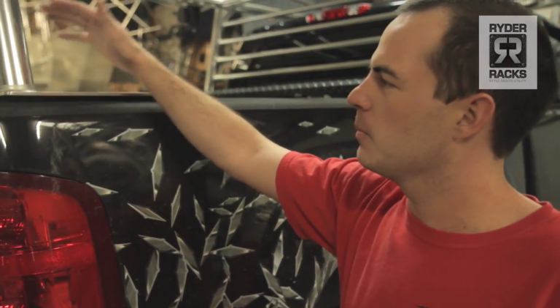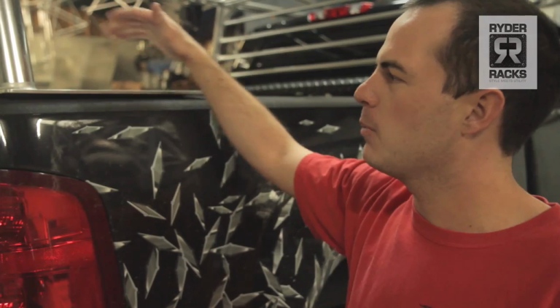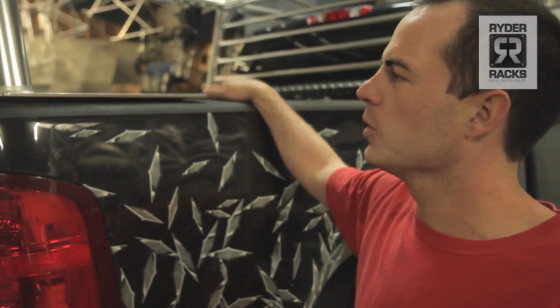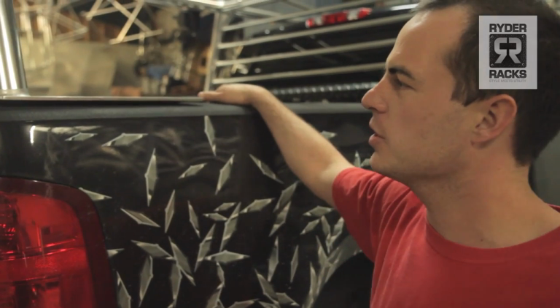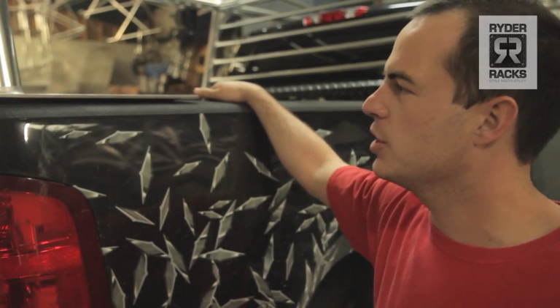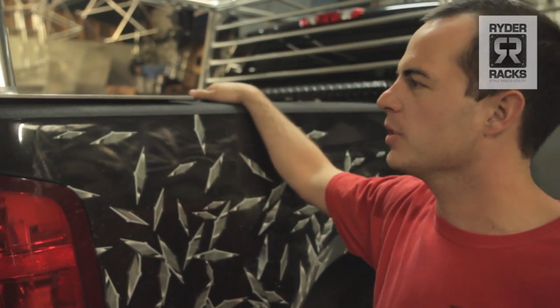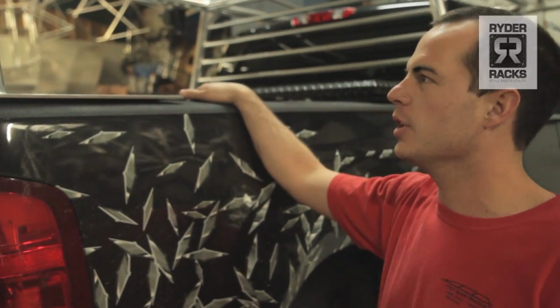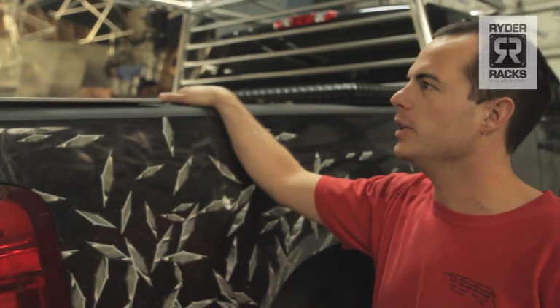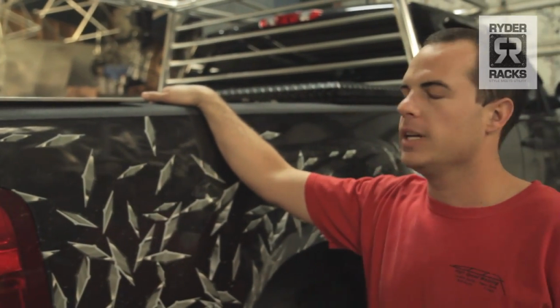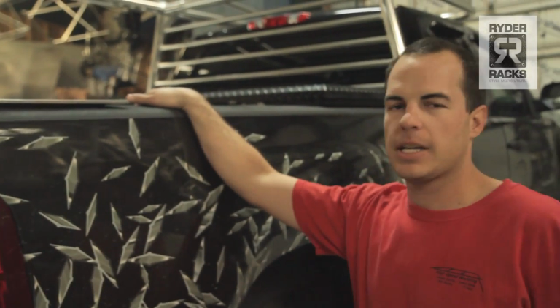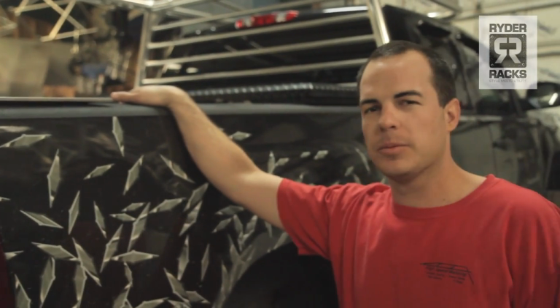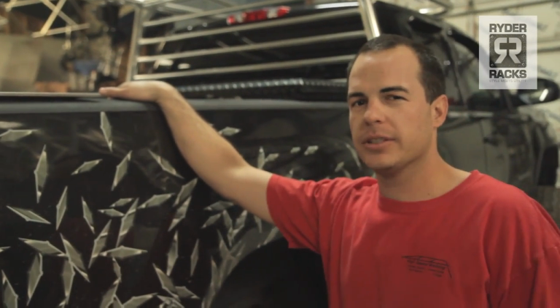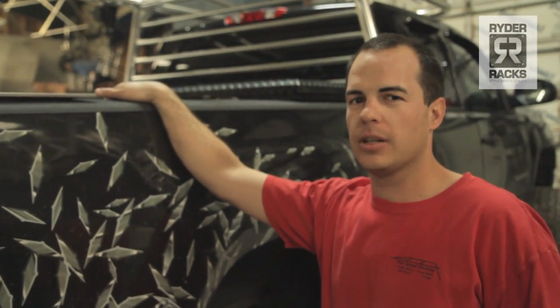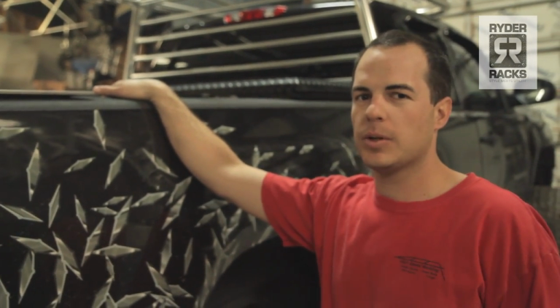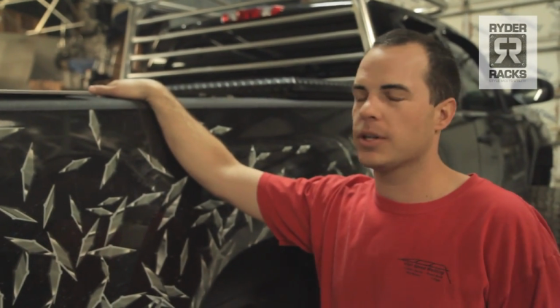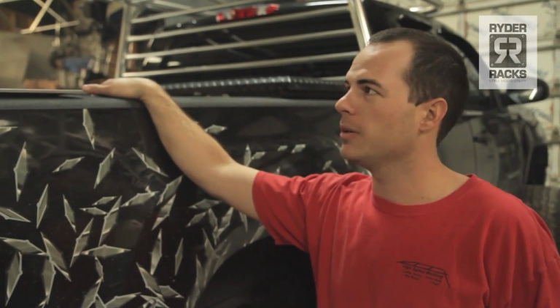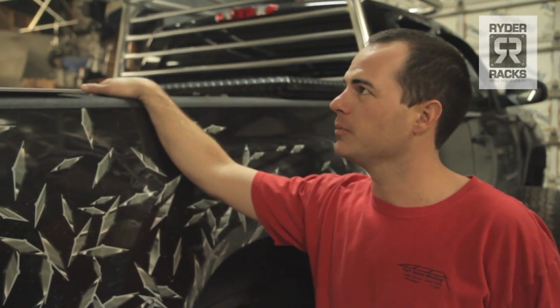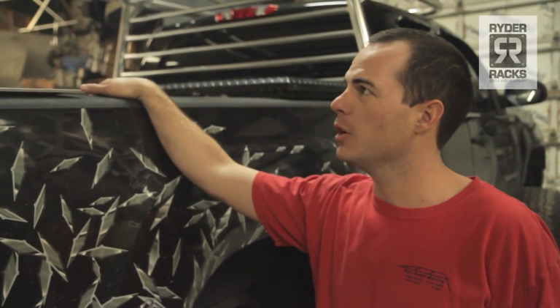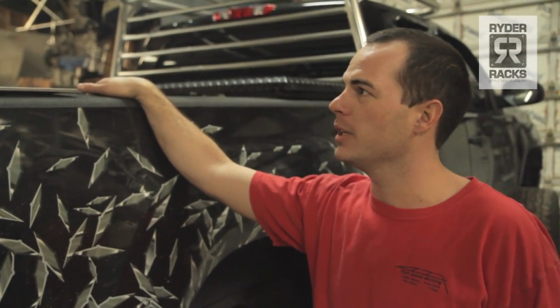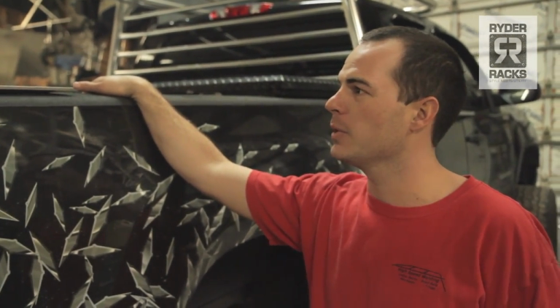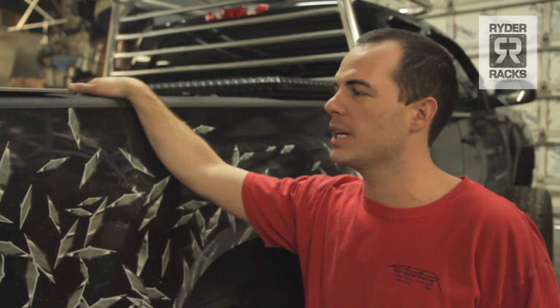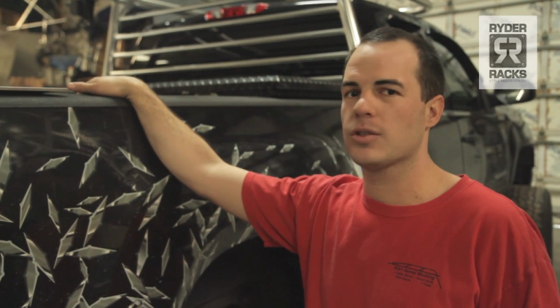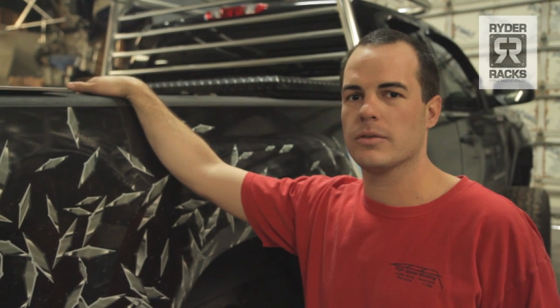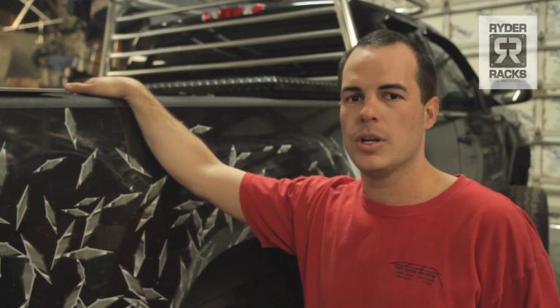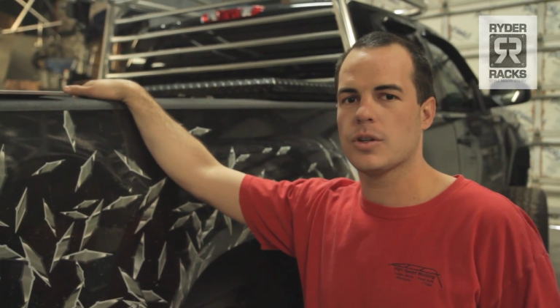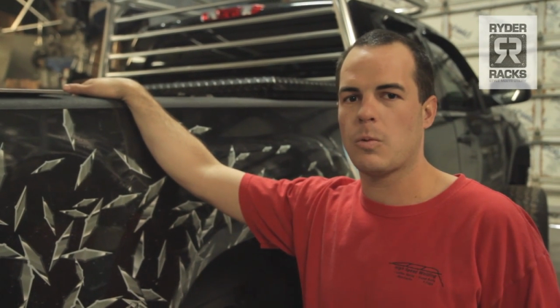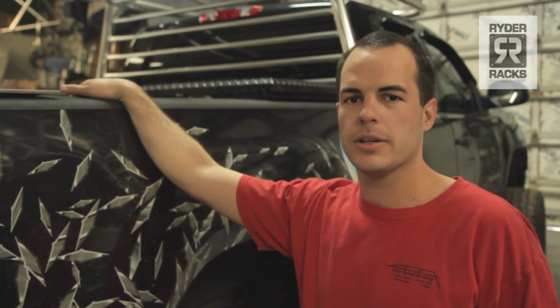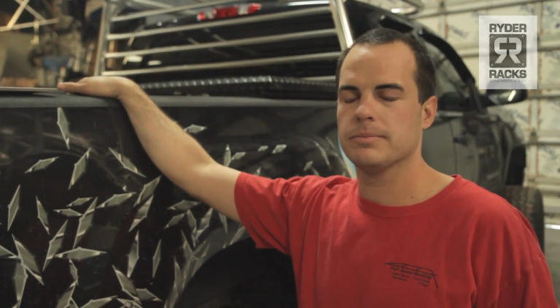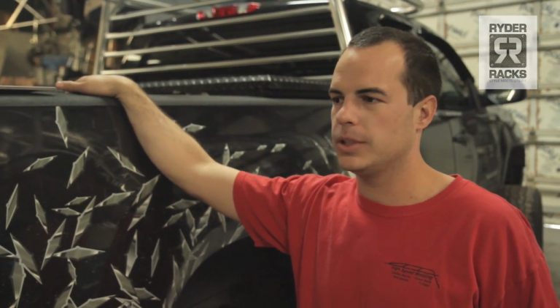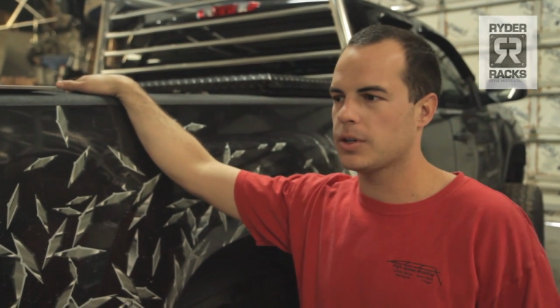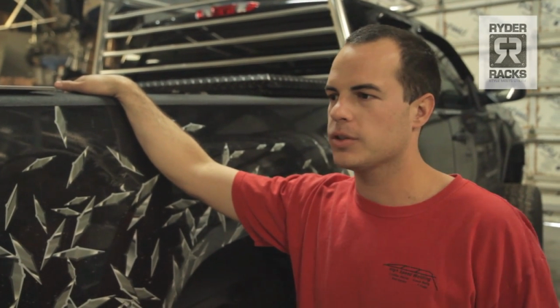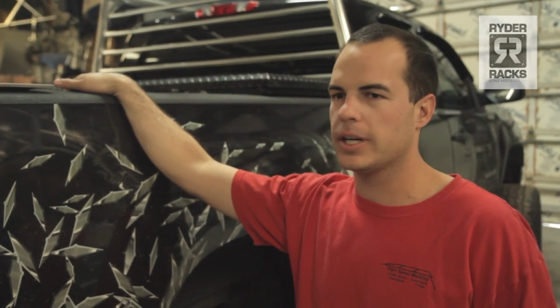They're built with two-inch schedule 40 anodized aluminum pipe. The pipe won't rust, chip, or corrode. It's actually marine-grade aluminum, so you know it can withstand salt water and salt air.